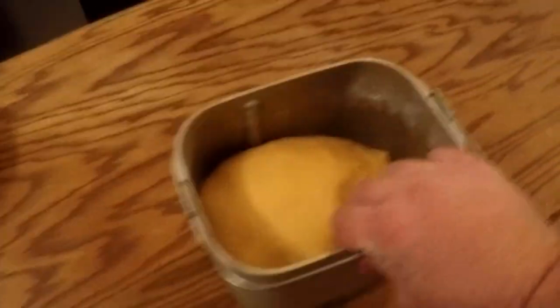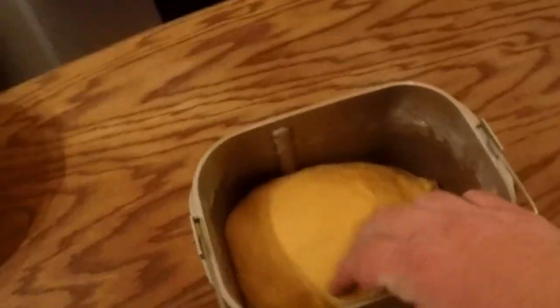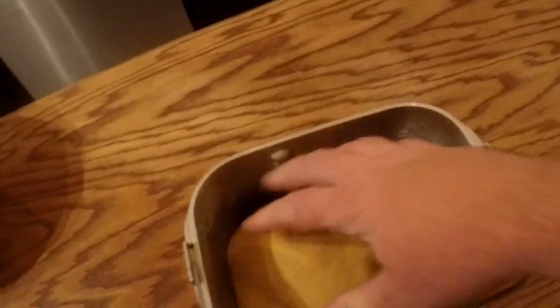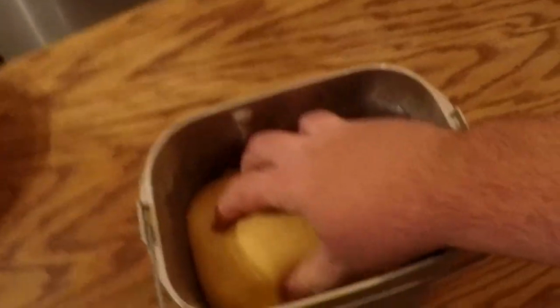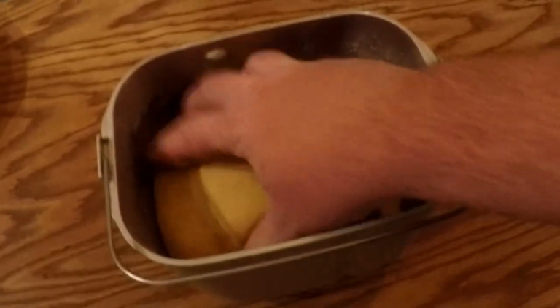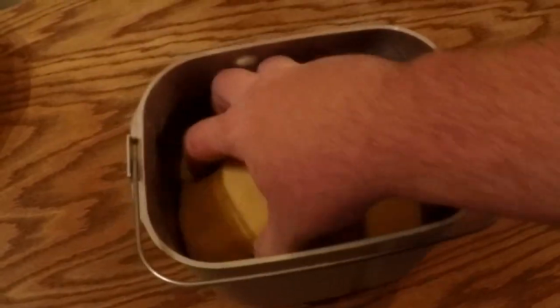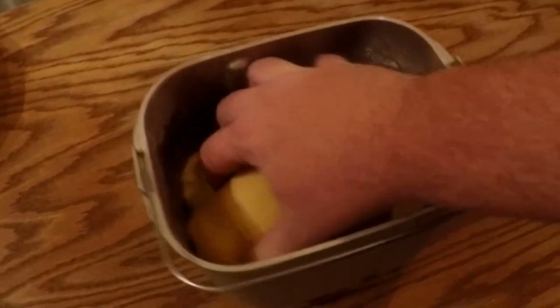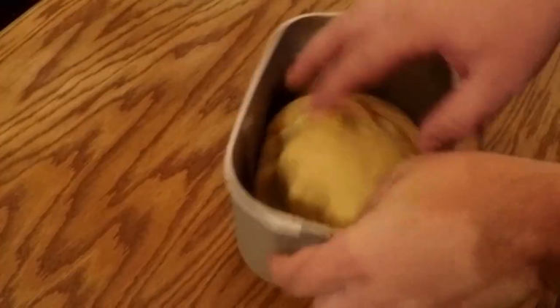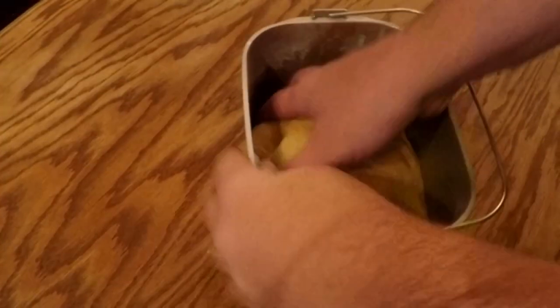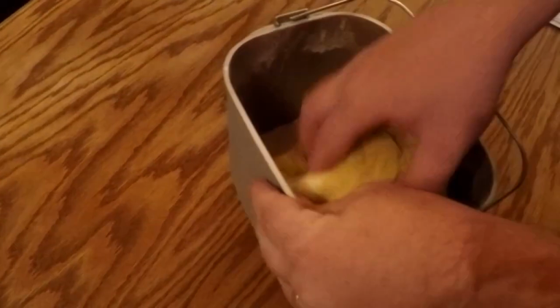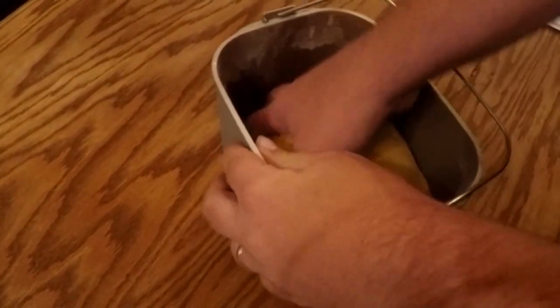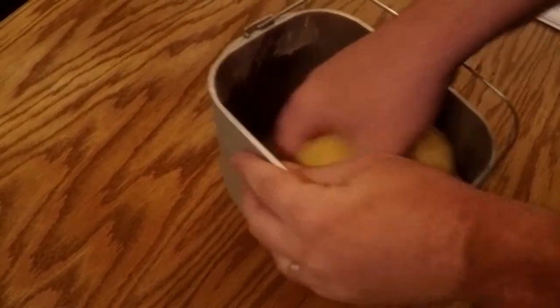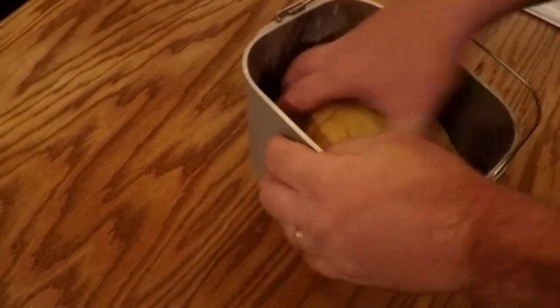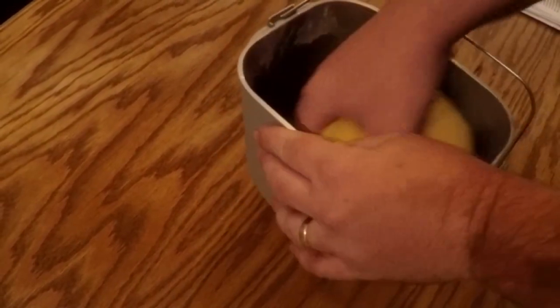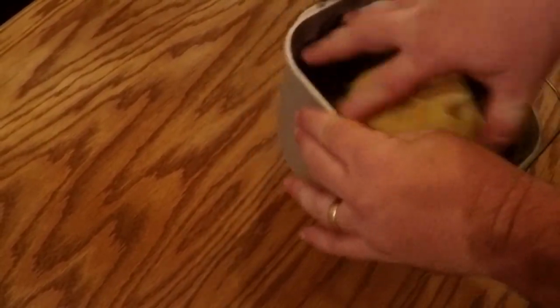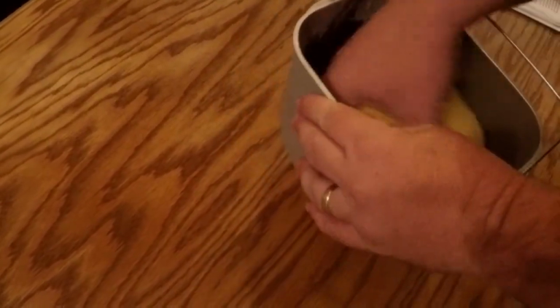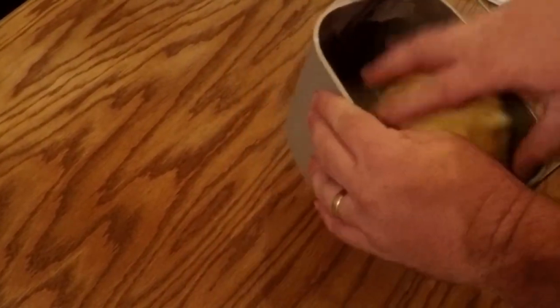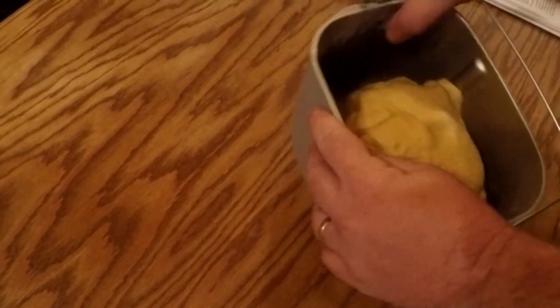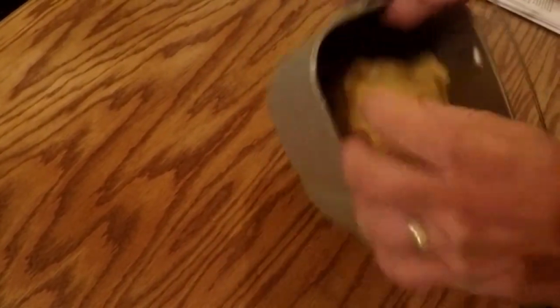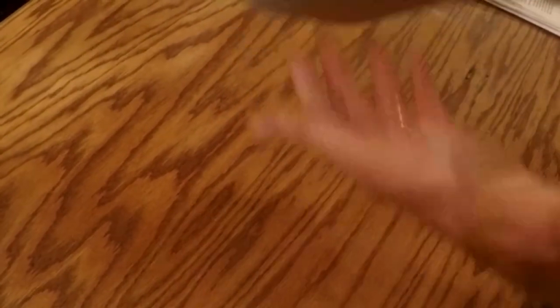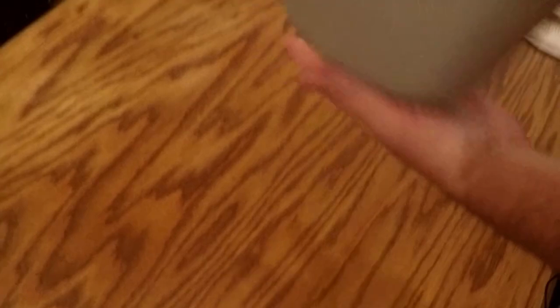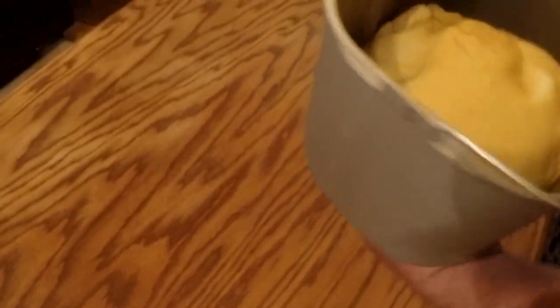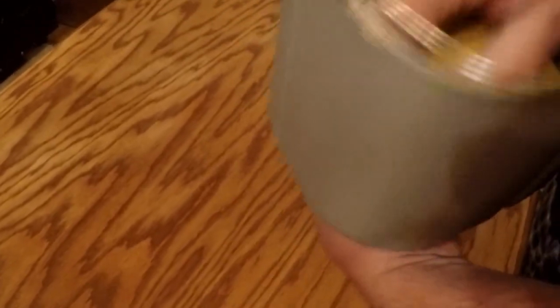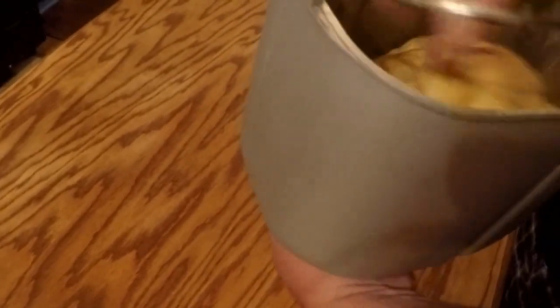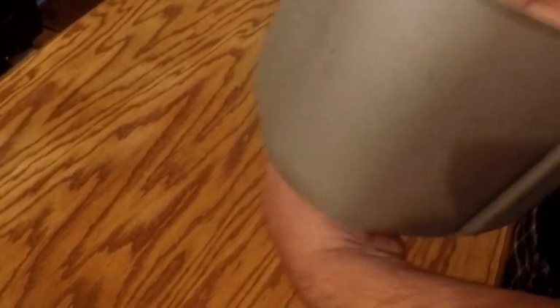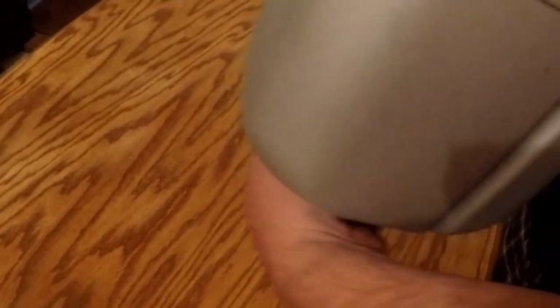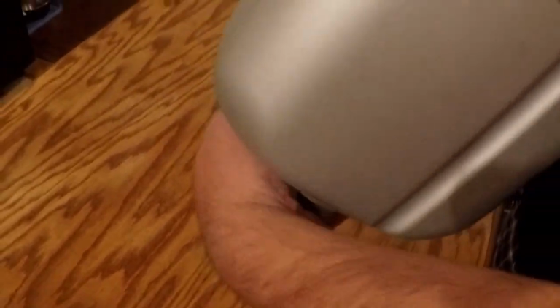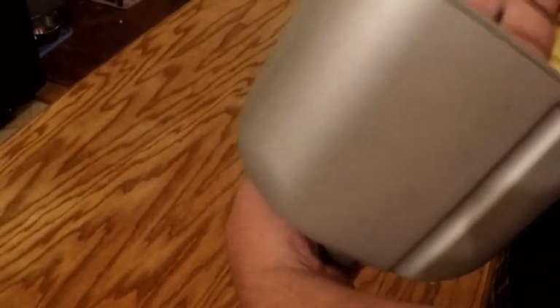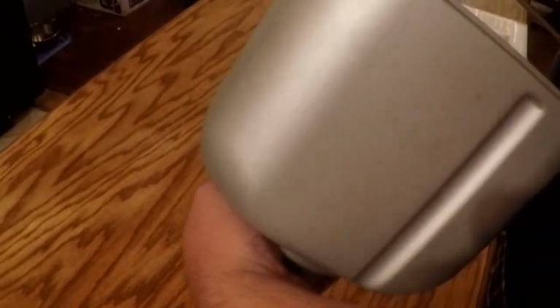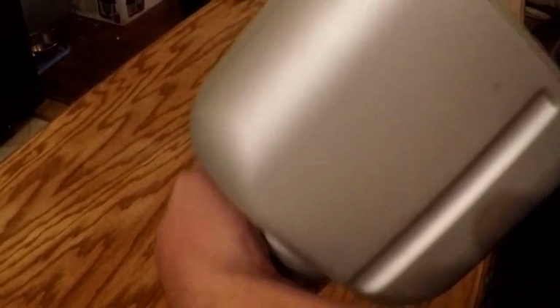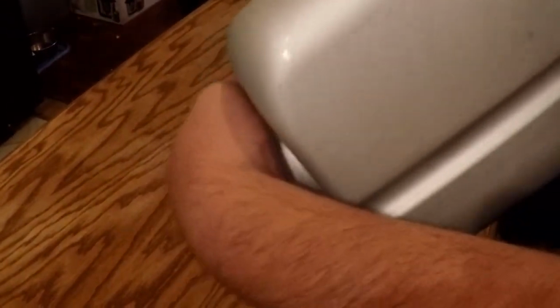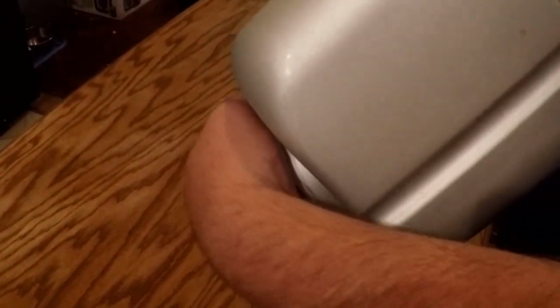It's all kneaded now. There's a lot of sugar in this dough, so it'll be the tenderest, silkiest dough you've ever felt, because sugar is a tenderizer.